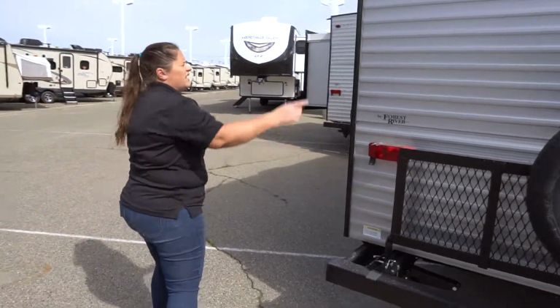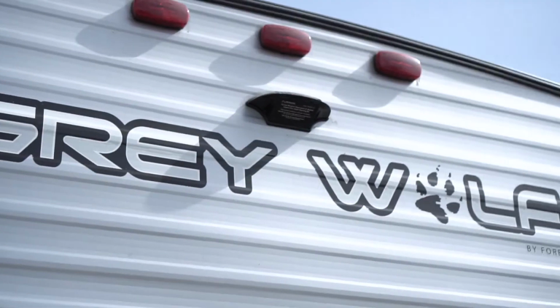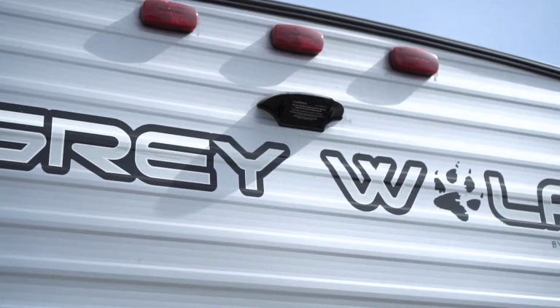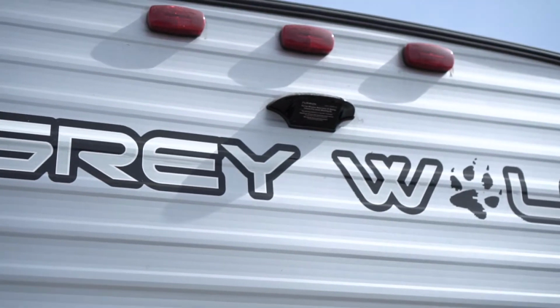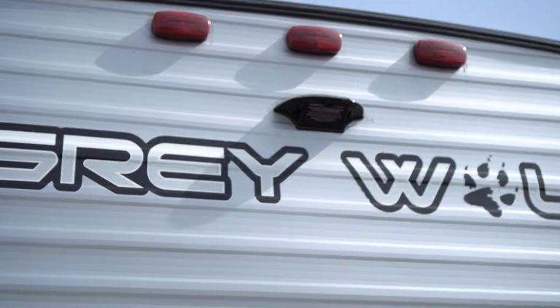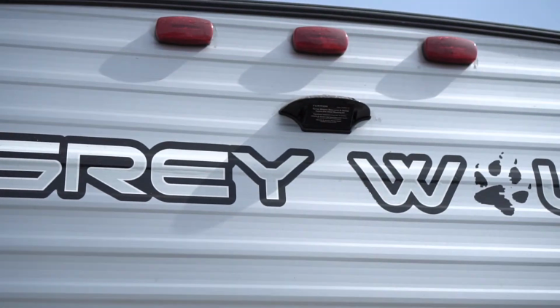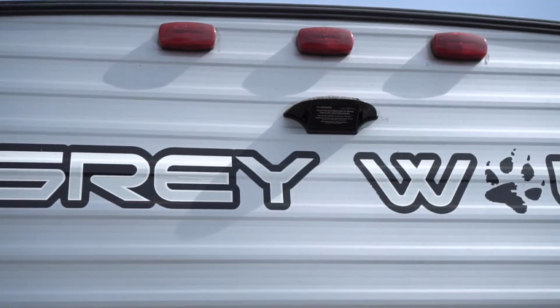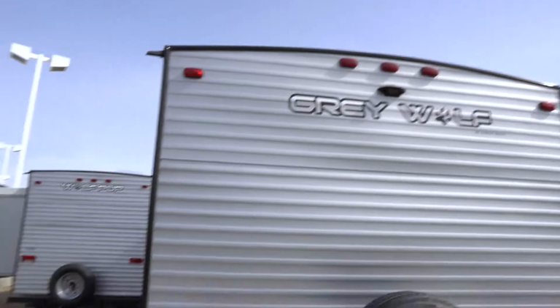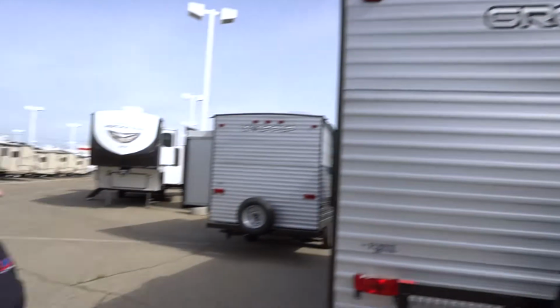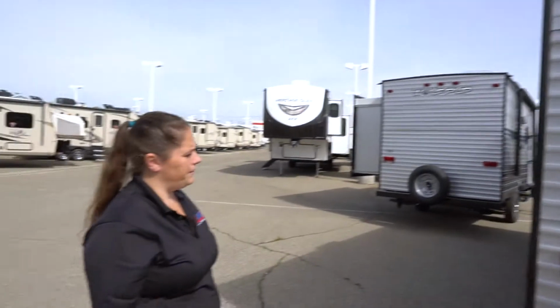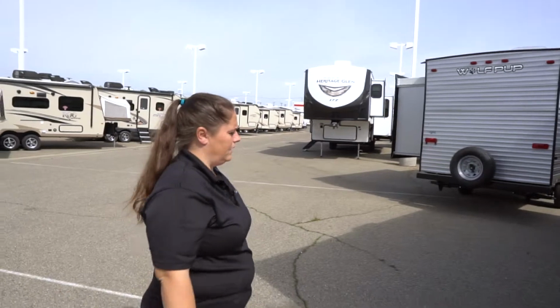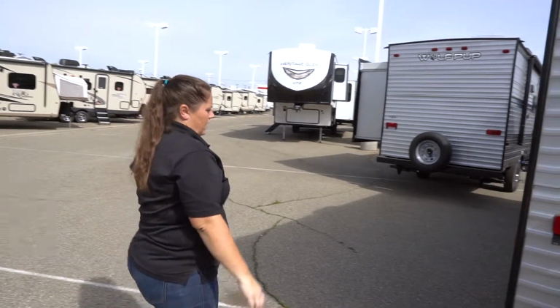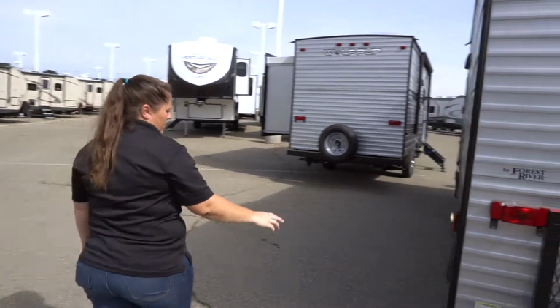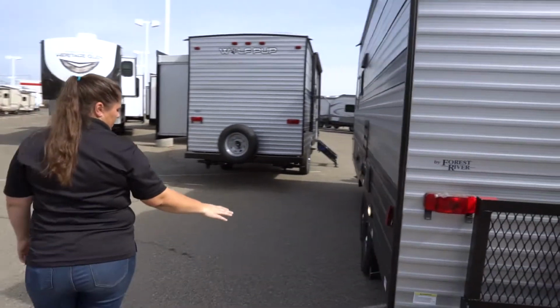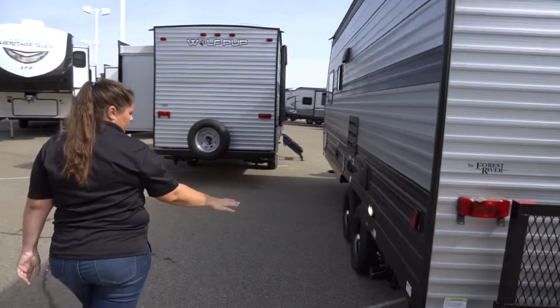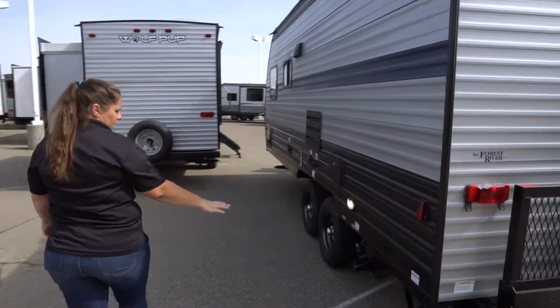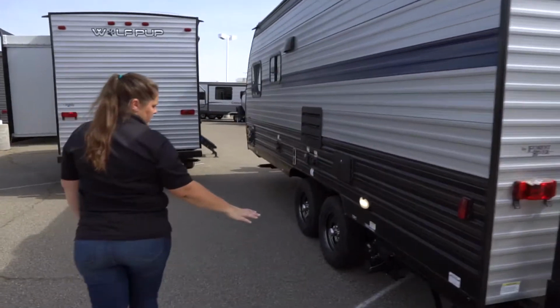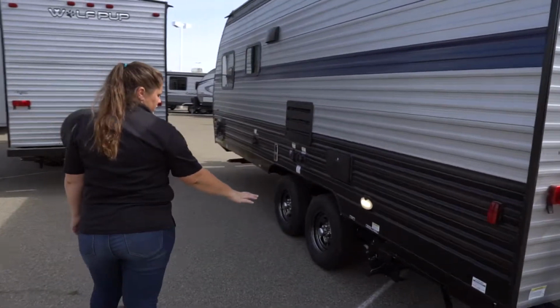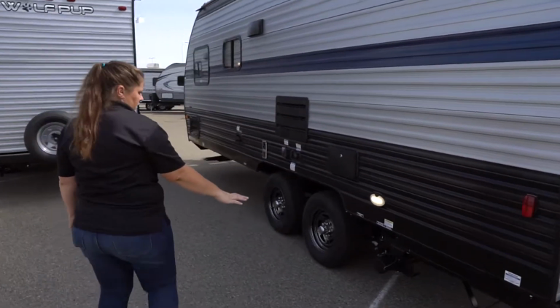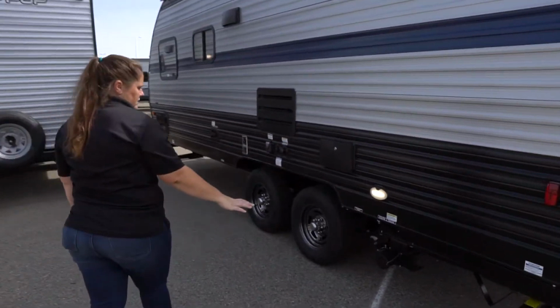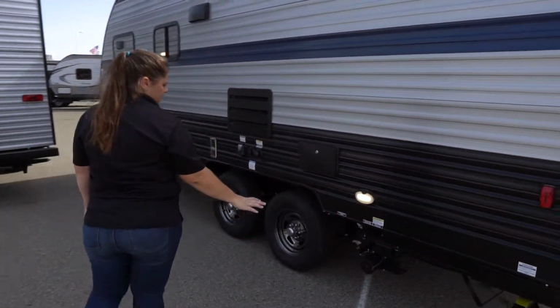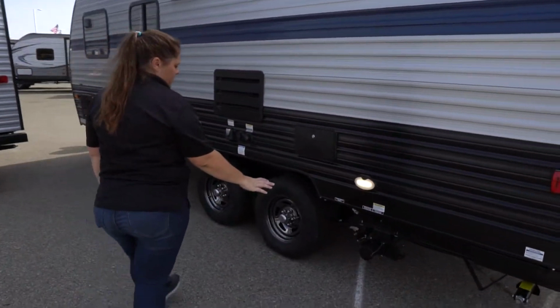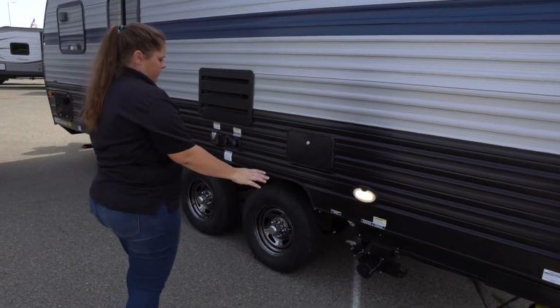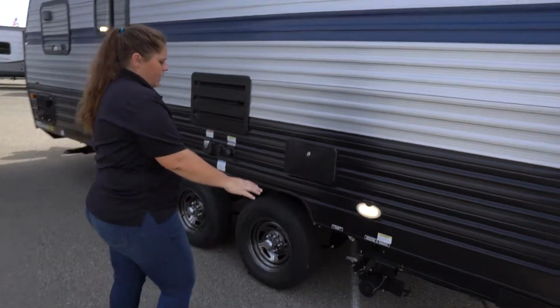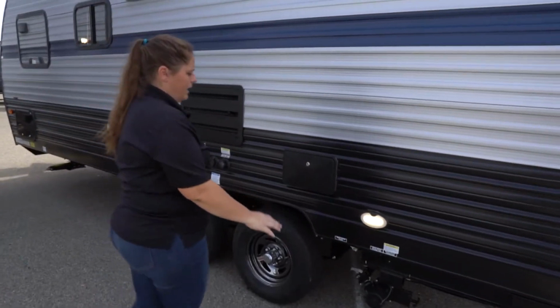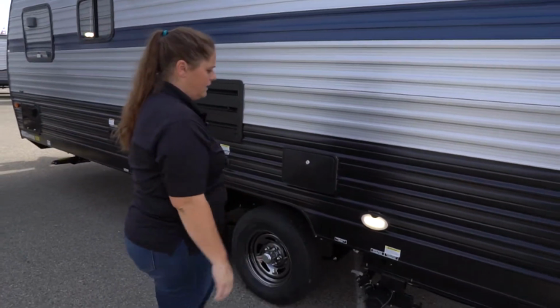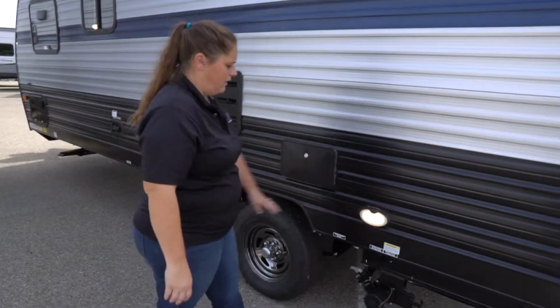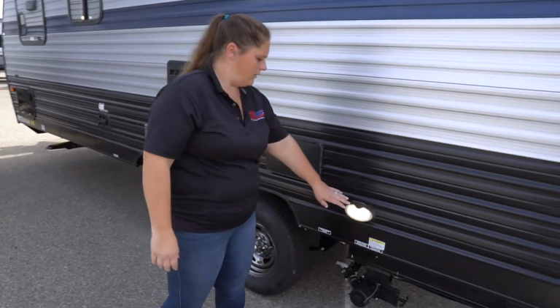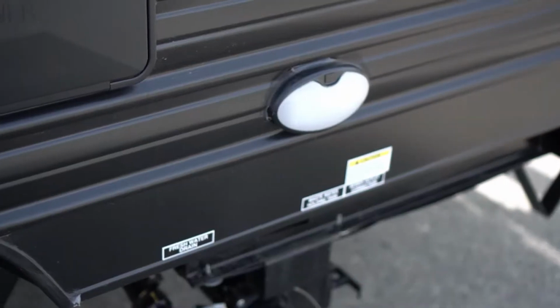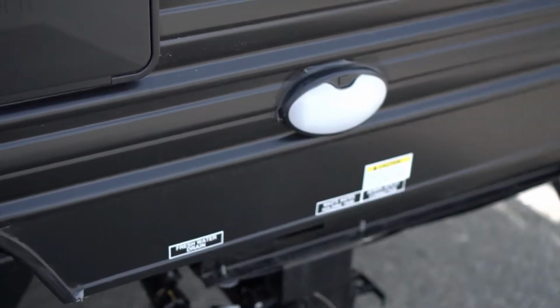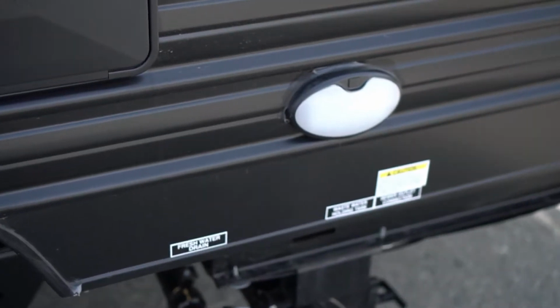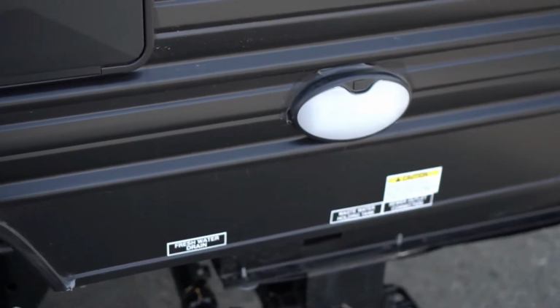Your backup camera is all set up and pre-wired, so it's just plug and play. On the back part here you're going to have your dump station, easily accessible for your gray and your black tank, along with your lights if you're hooking up at night.